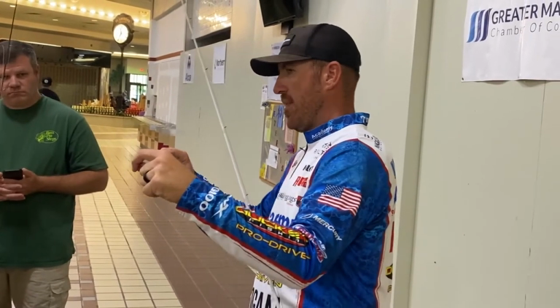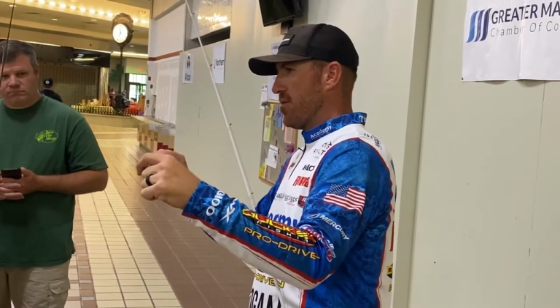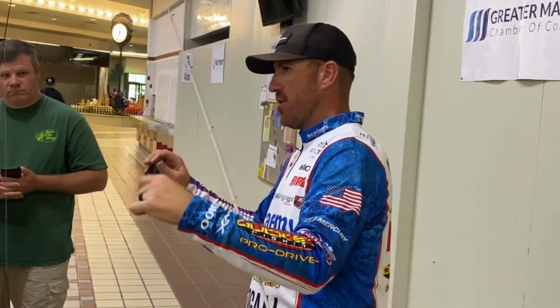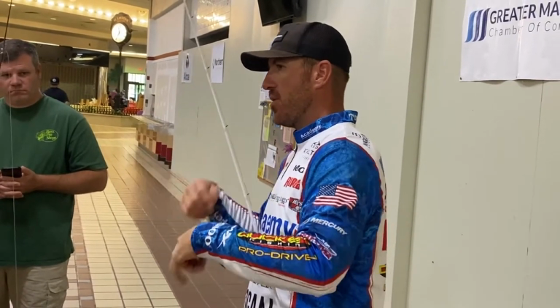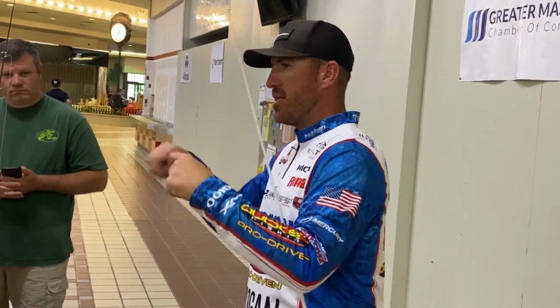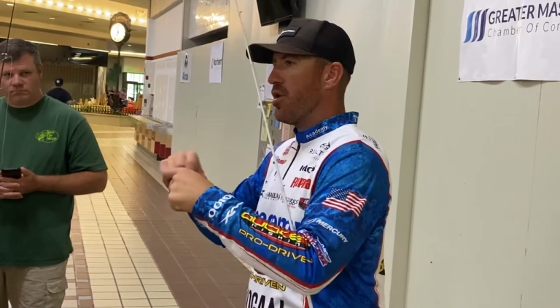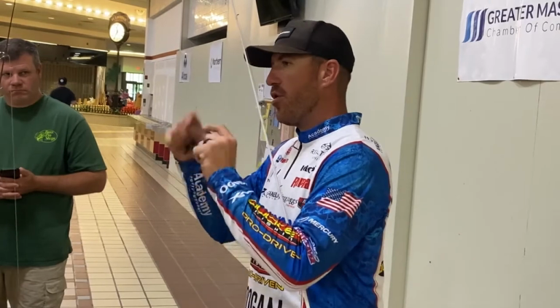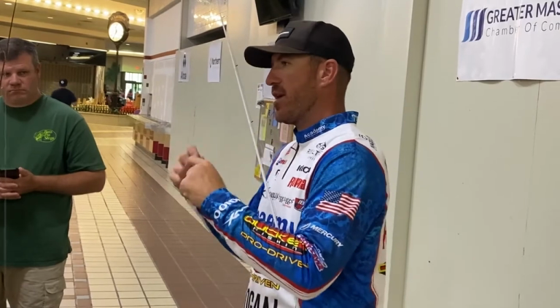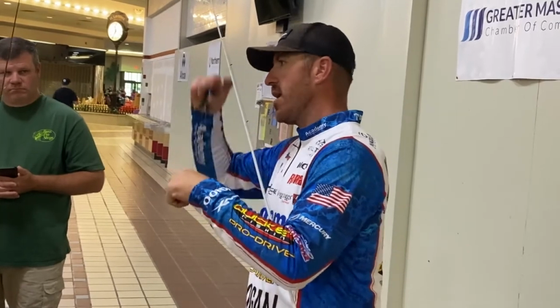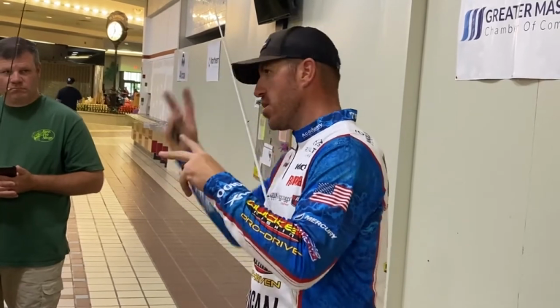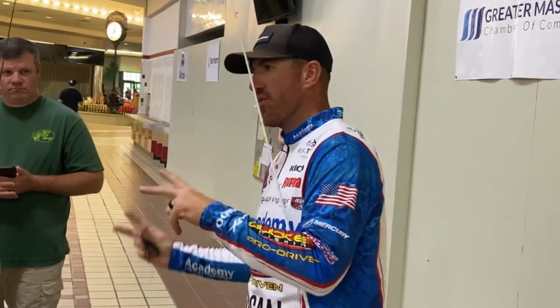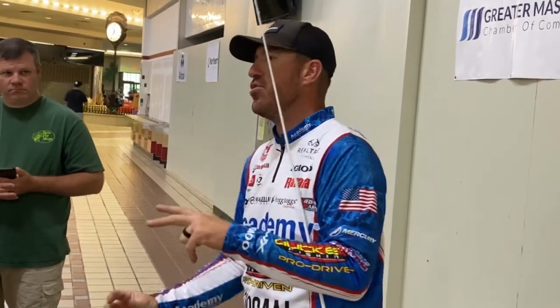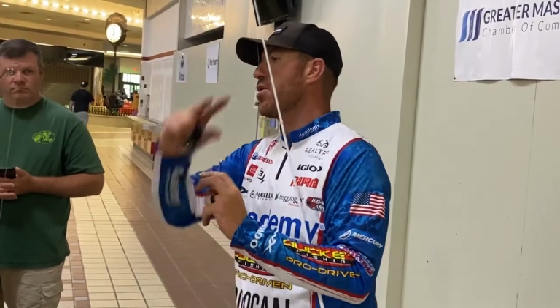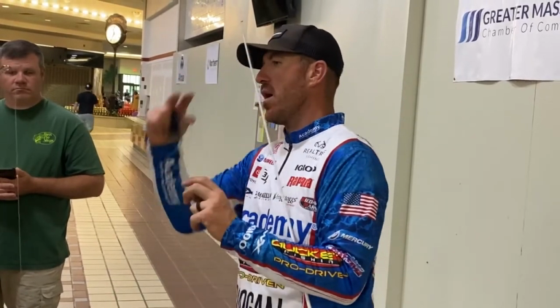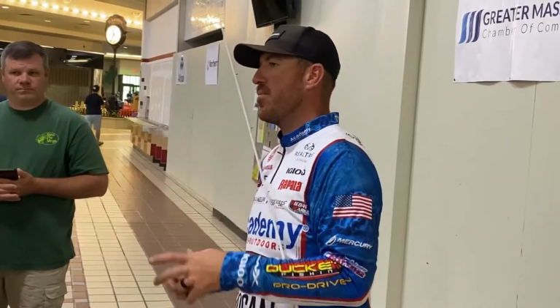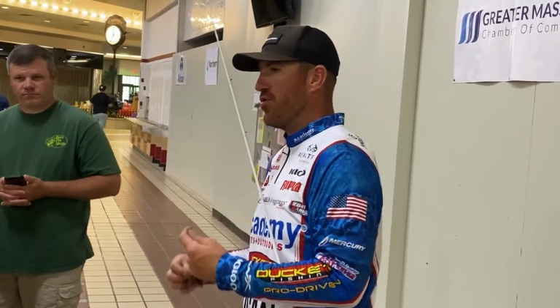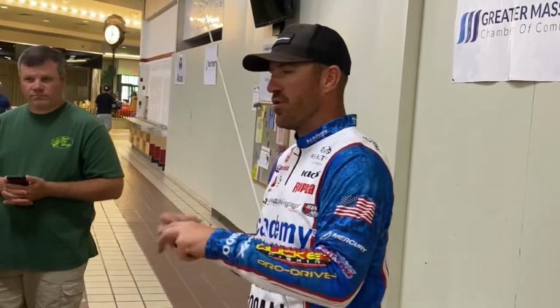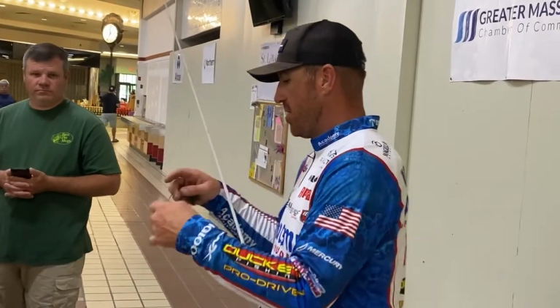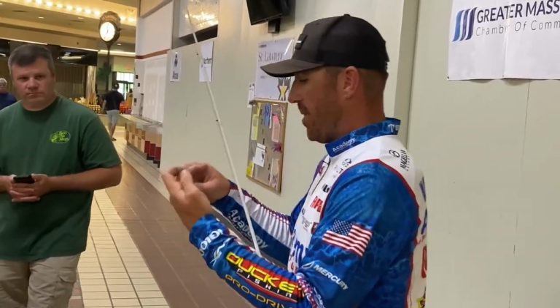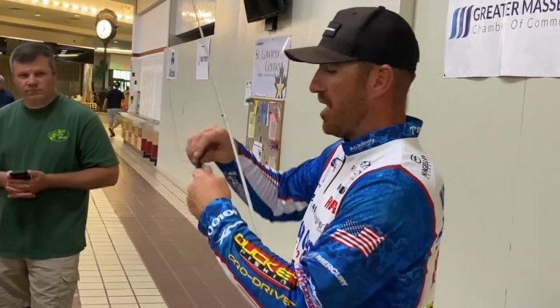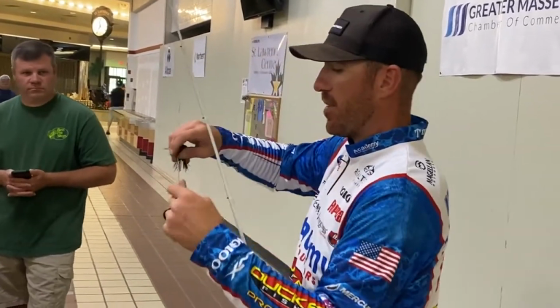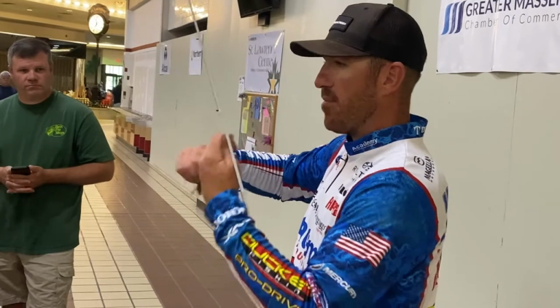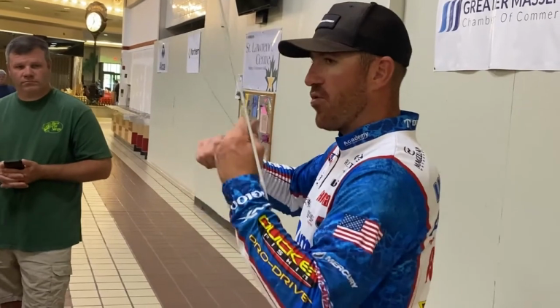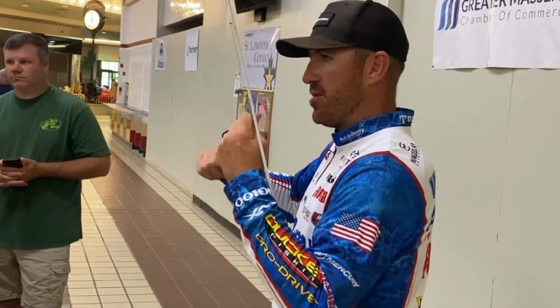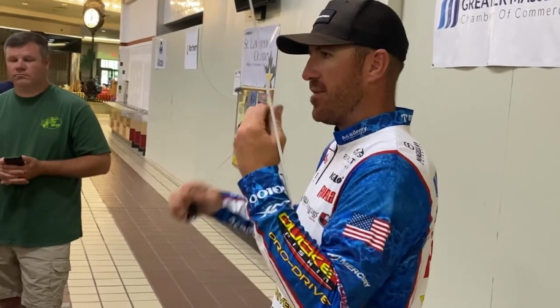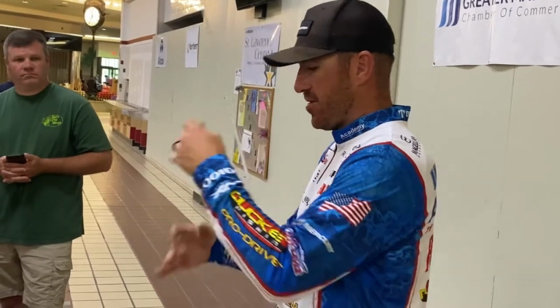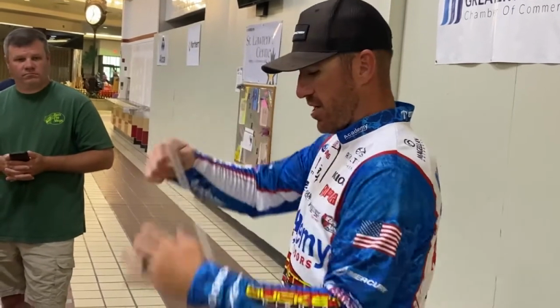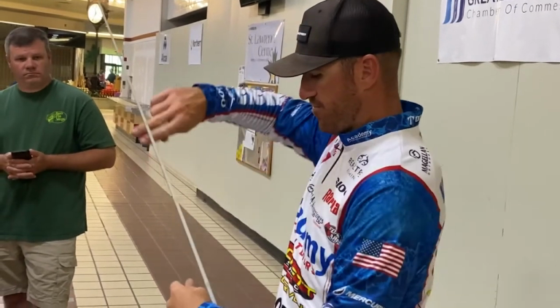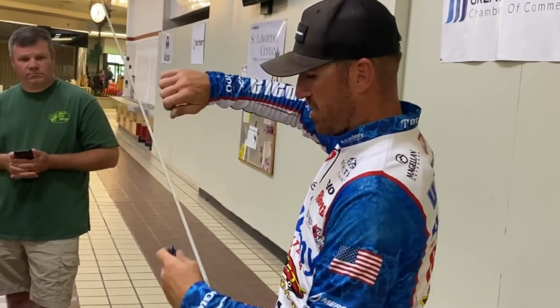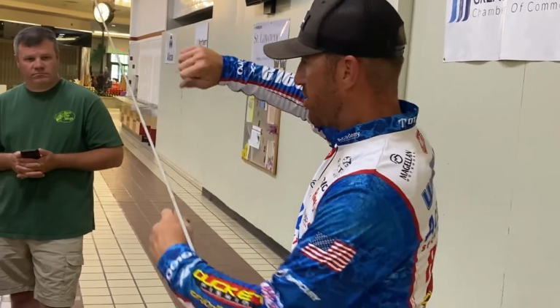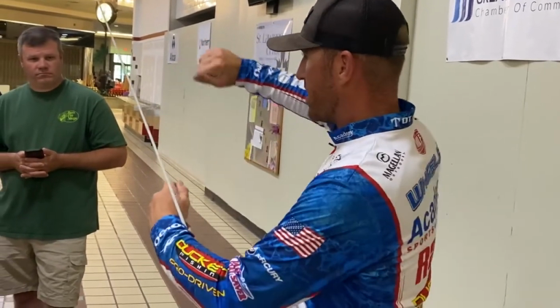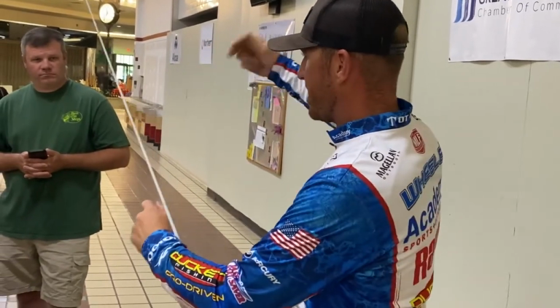That's all there is. So it's doubled over, overhand knot, go with the loop, go through the lure, and then tighten it down by grabbing both. You can tighten it down. Just like that.